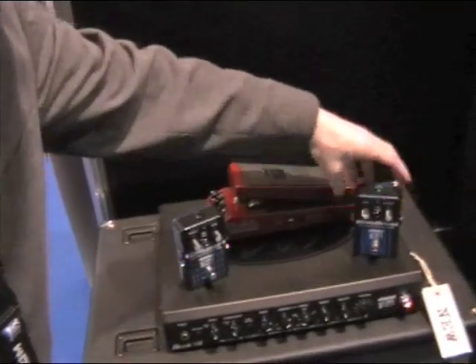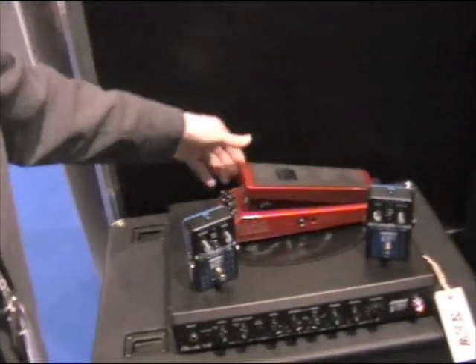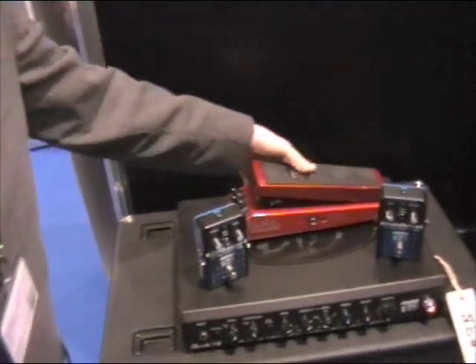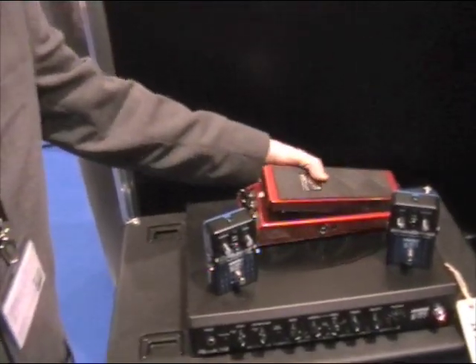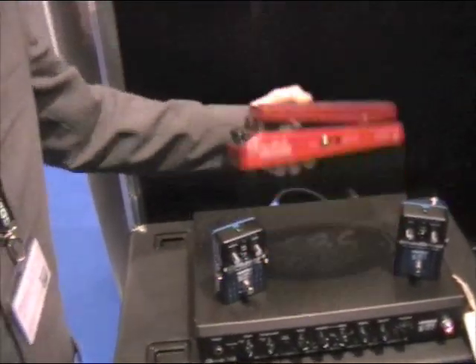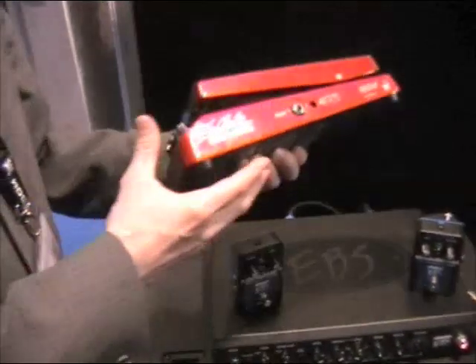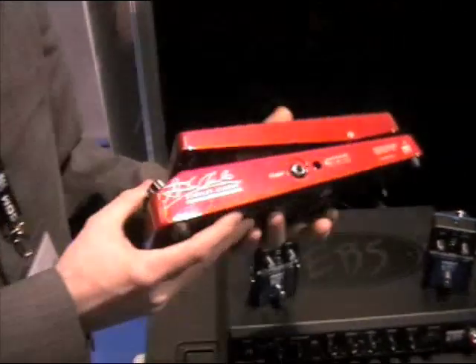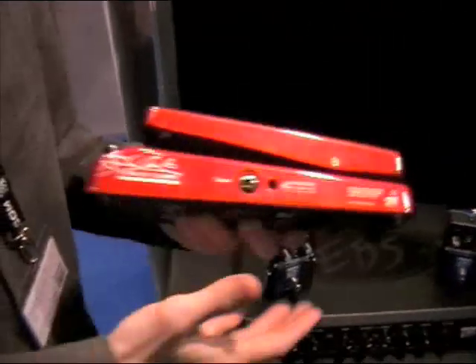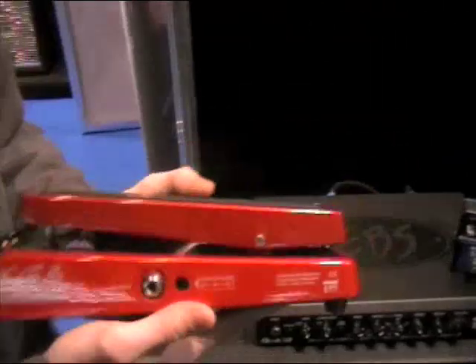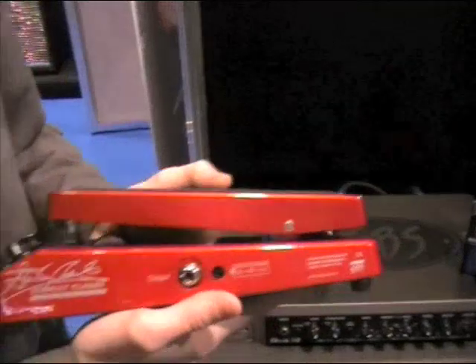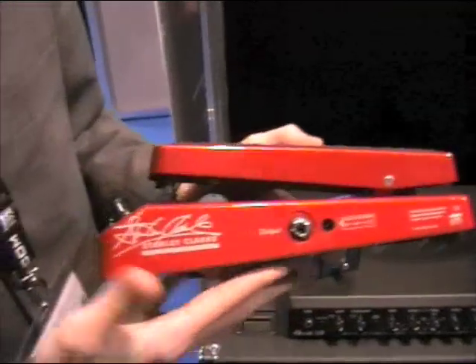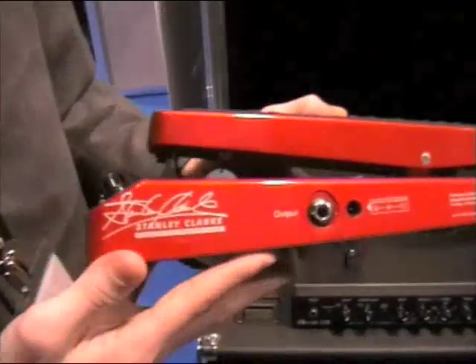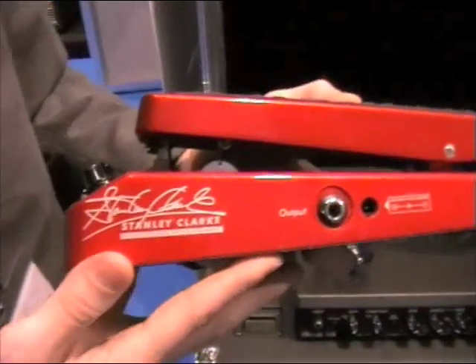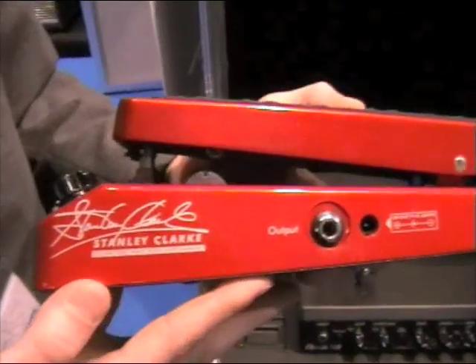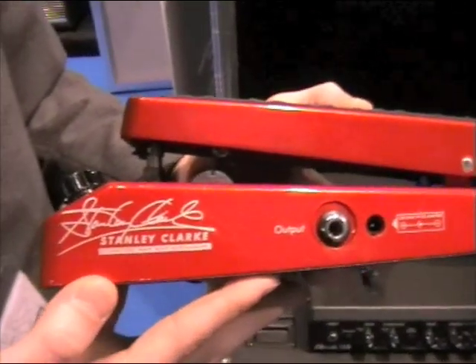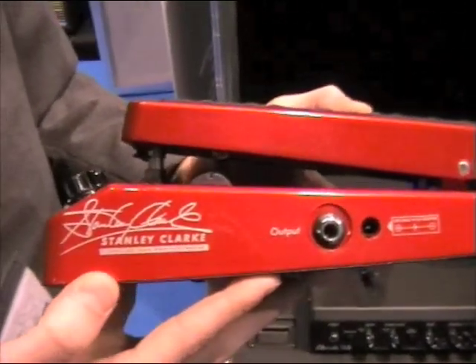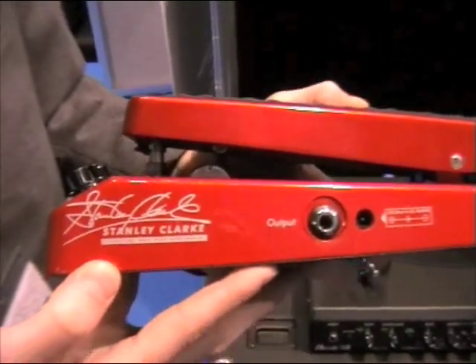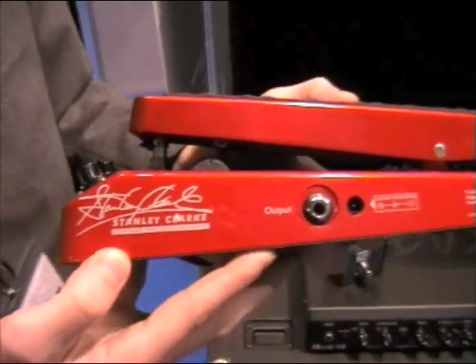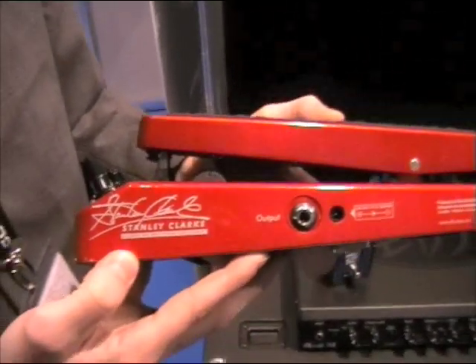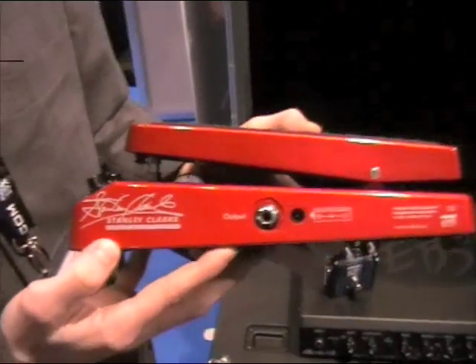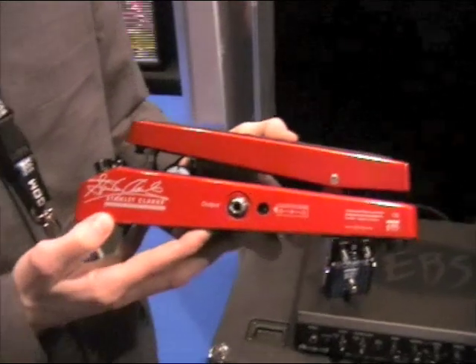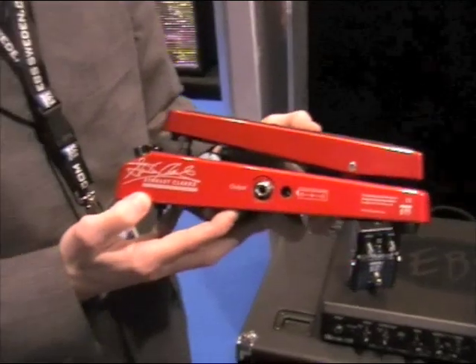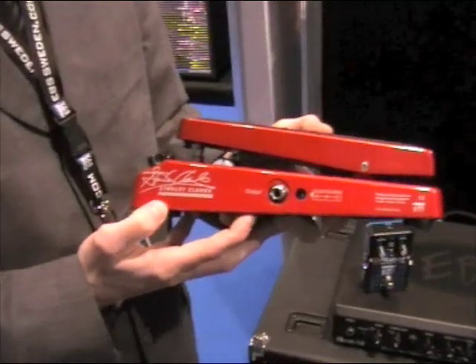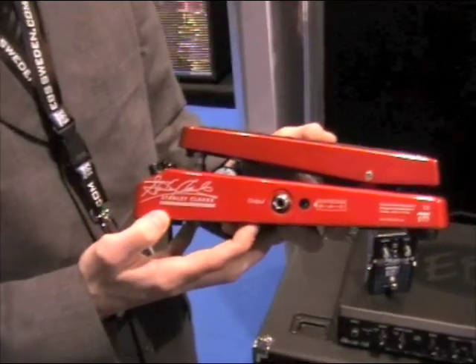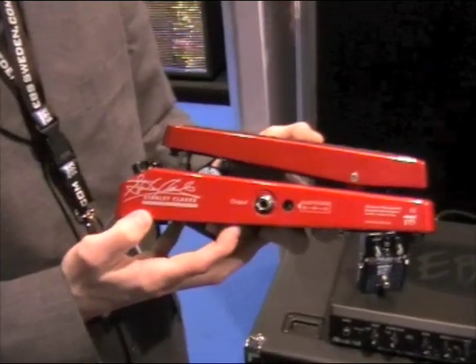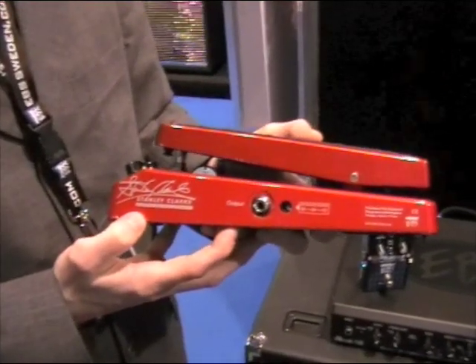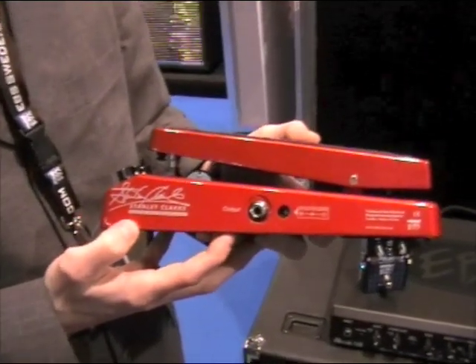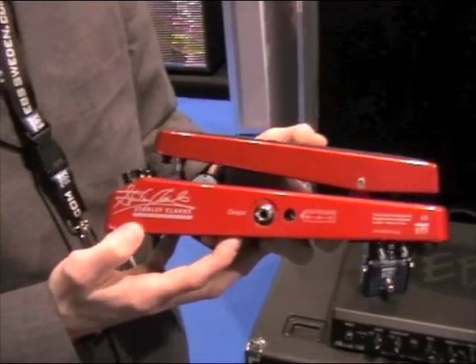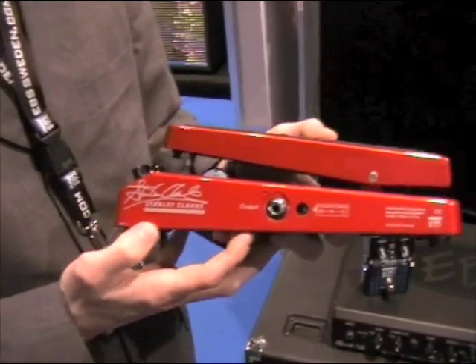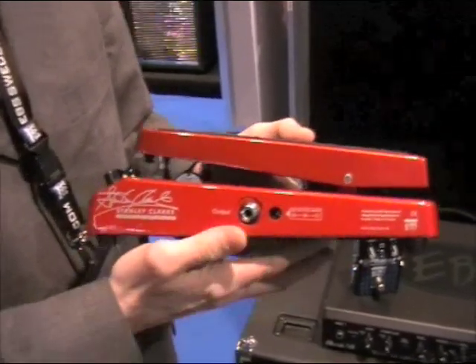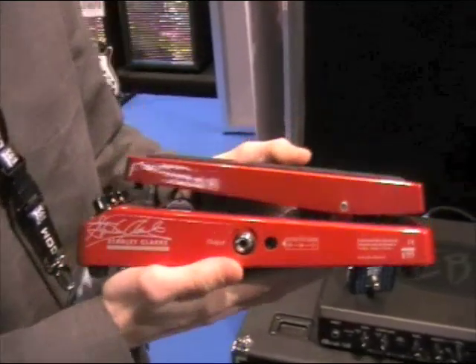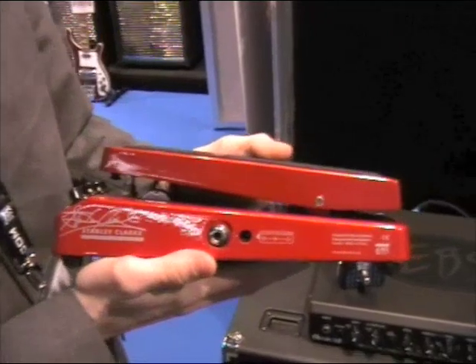We also have this first signature product from EBS, which is the Stanley Clark Wowa pedal. Released at the NAMM show and now available in stores from May.